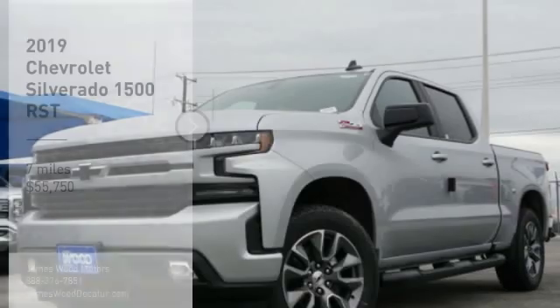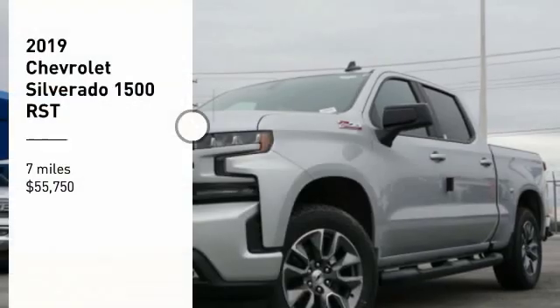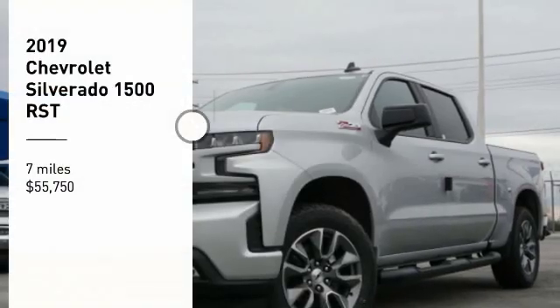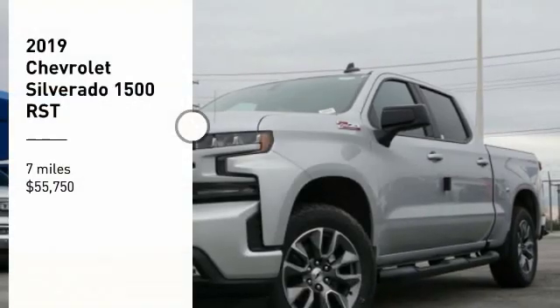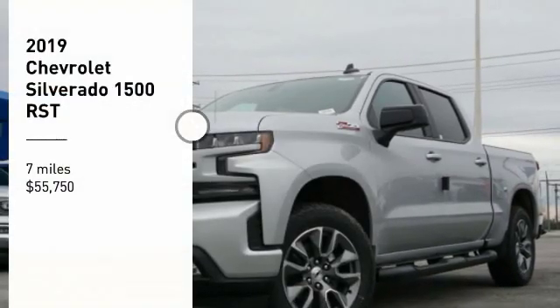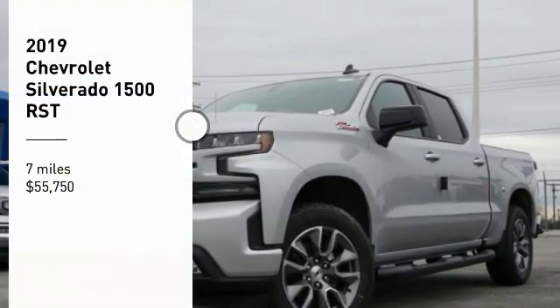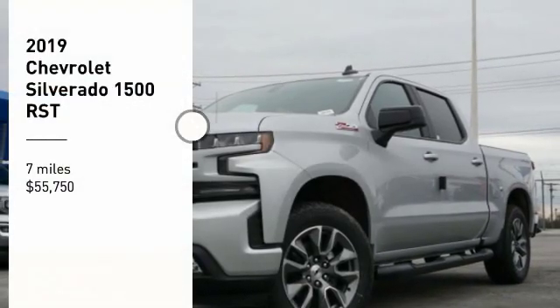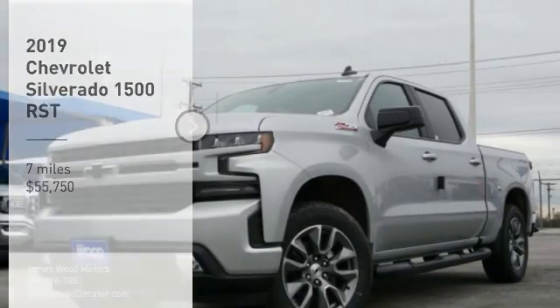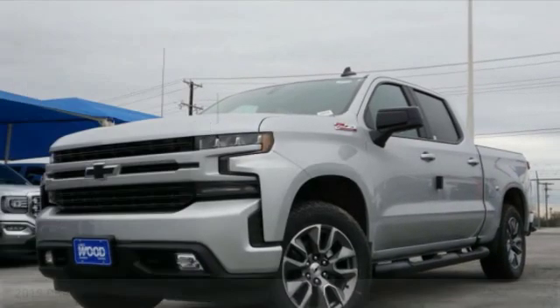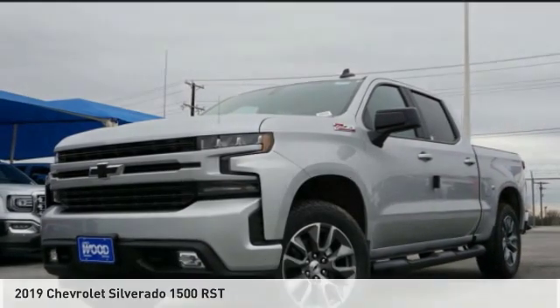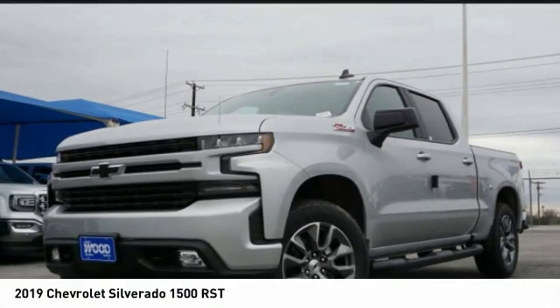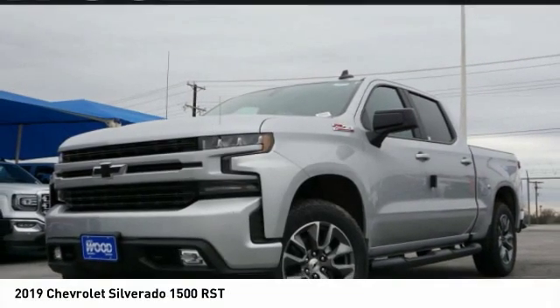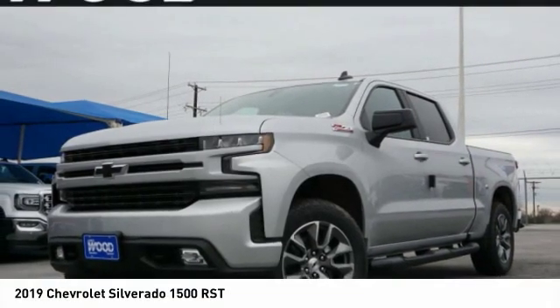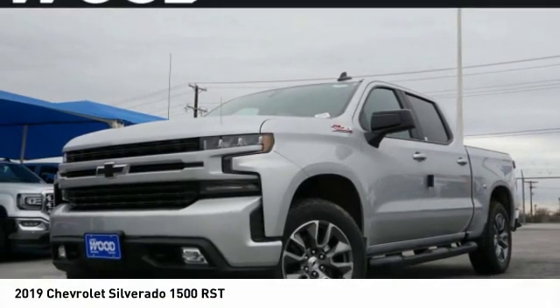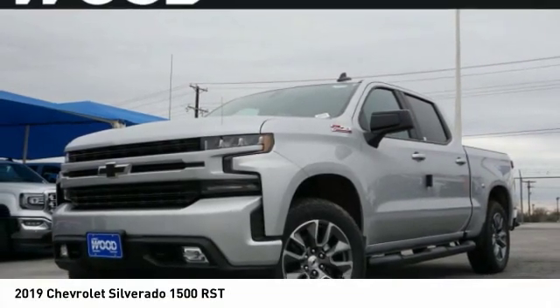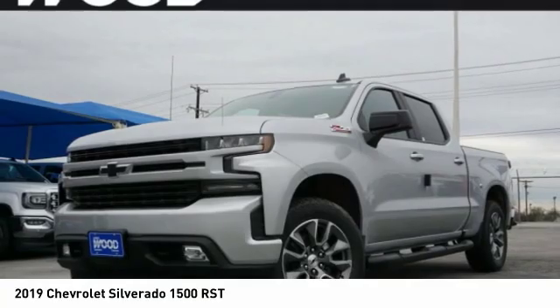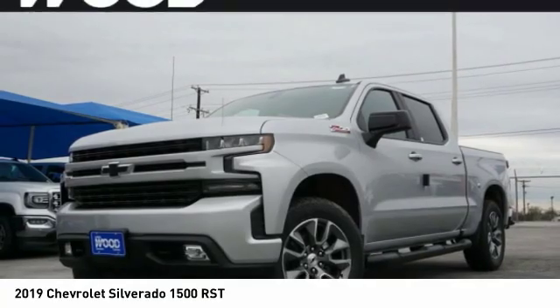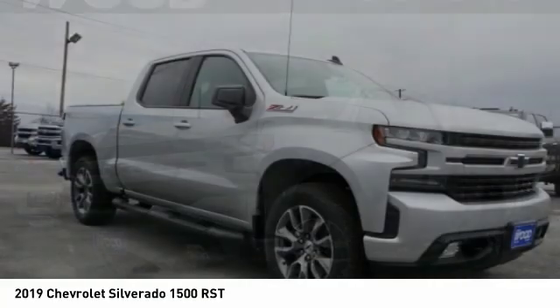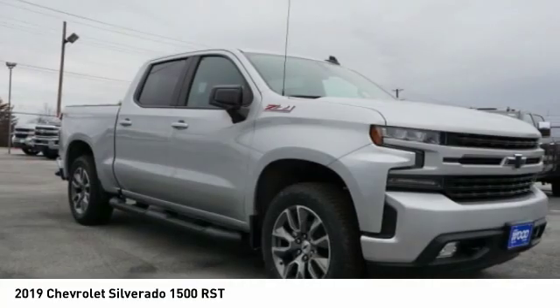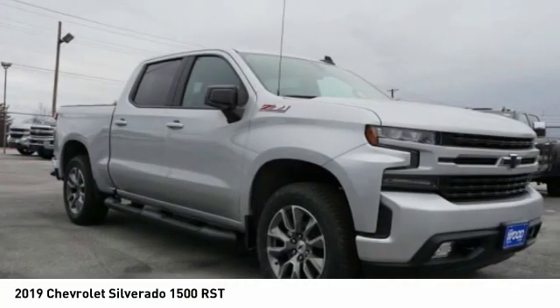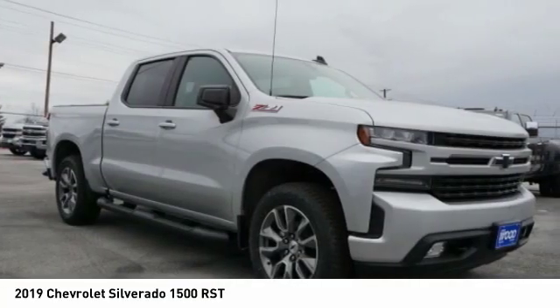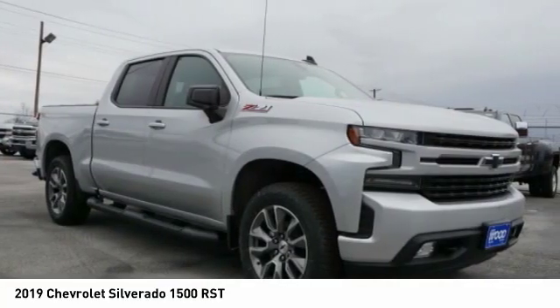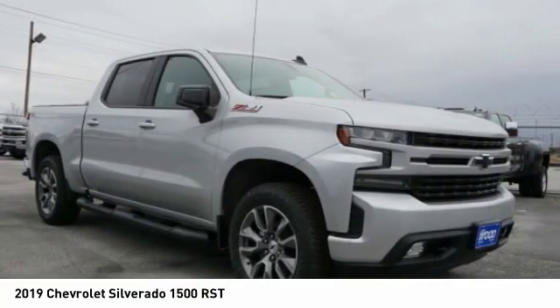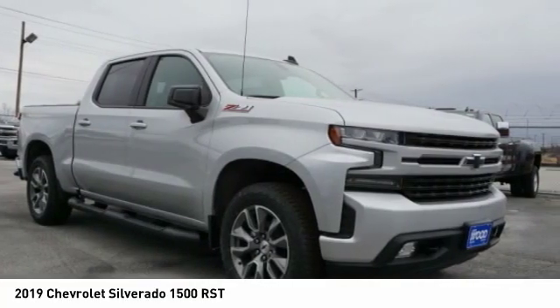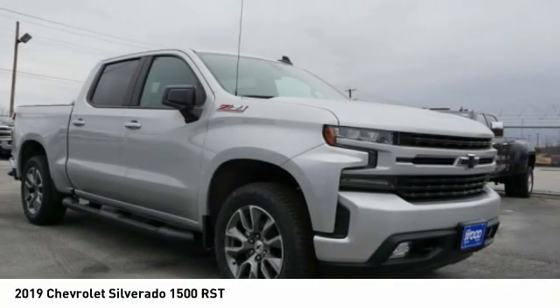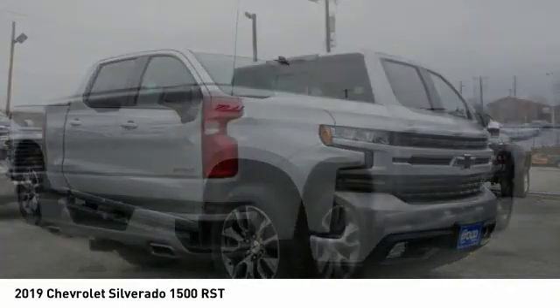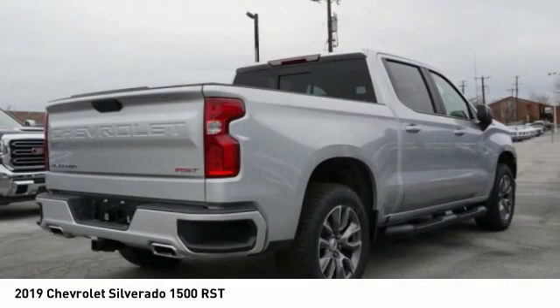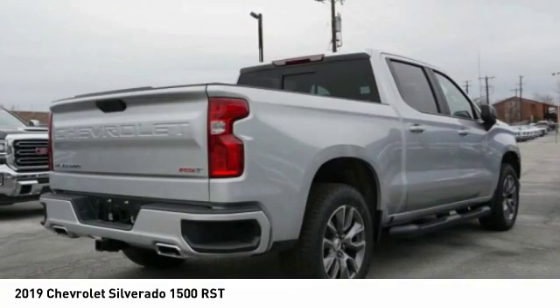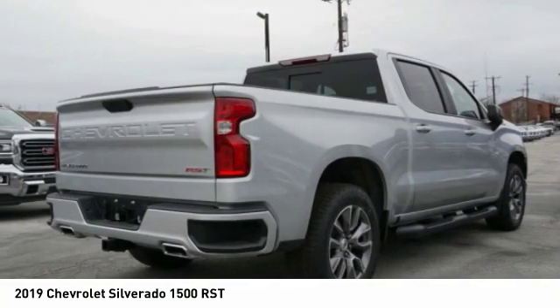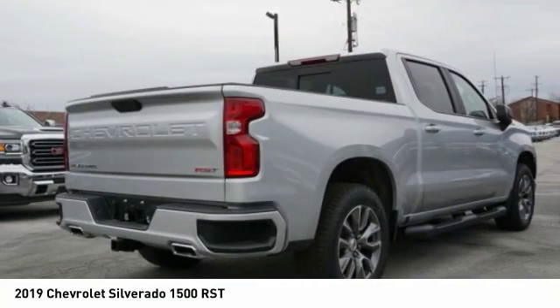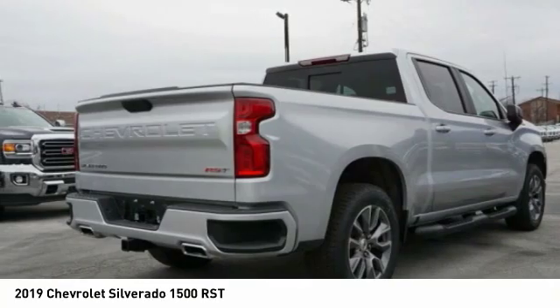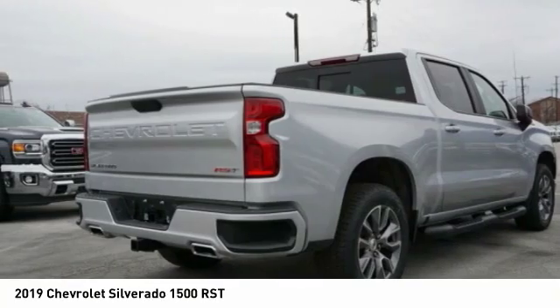Make a great choice today with the 2019 Silverado 1500. The Chevy Silverado 1500 has the lowest cost of ownership of any full-size pickup.